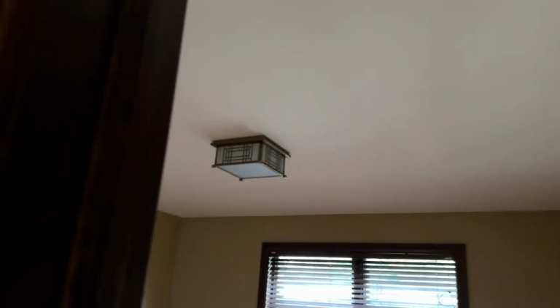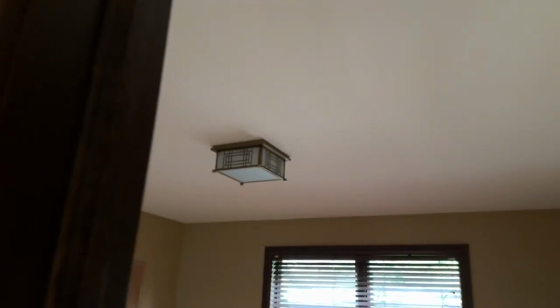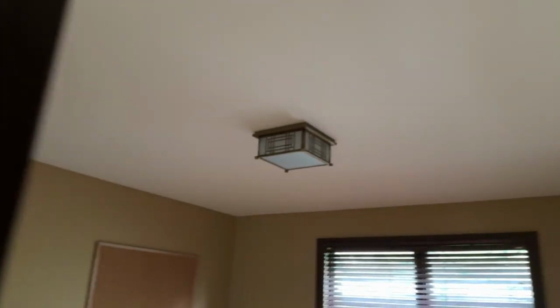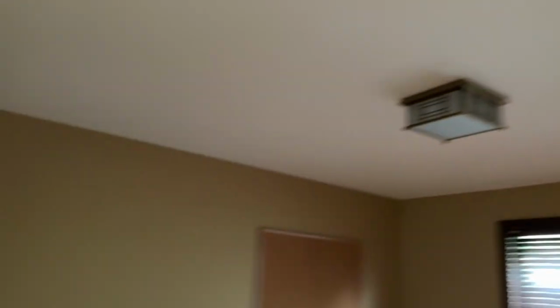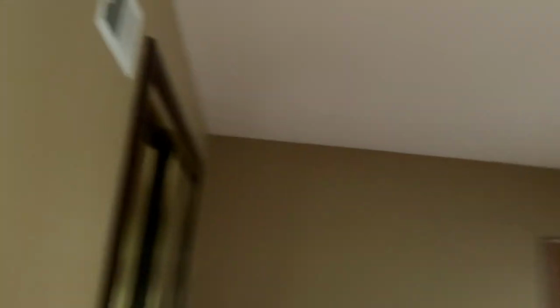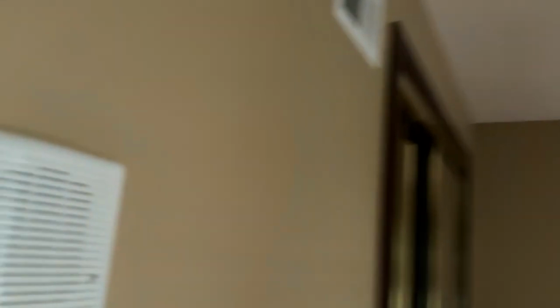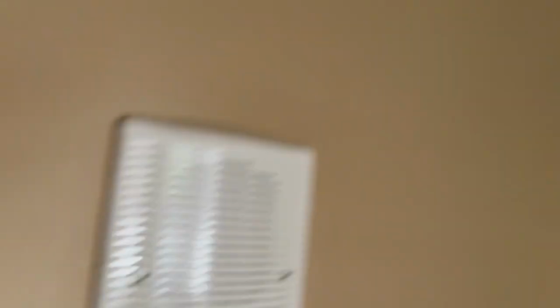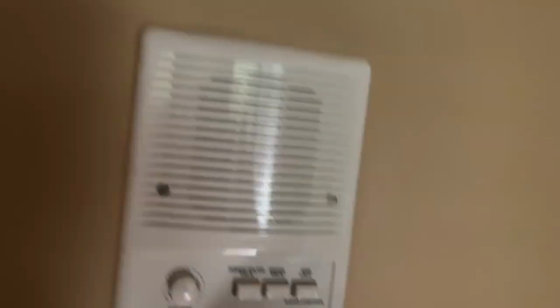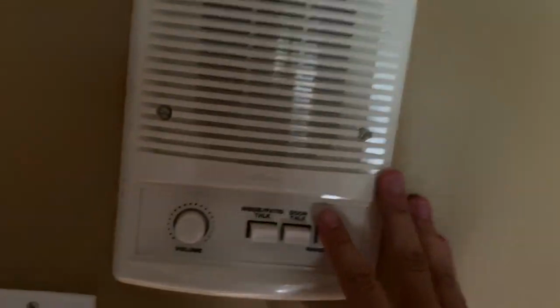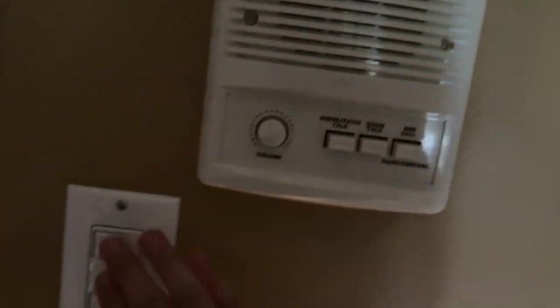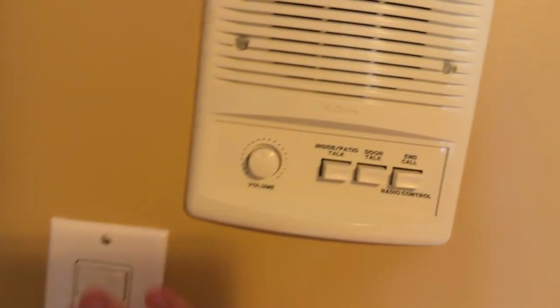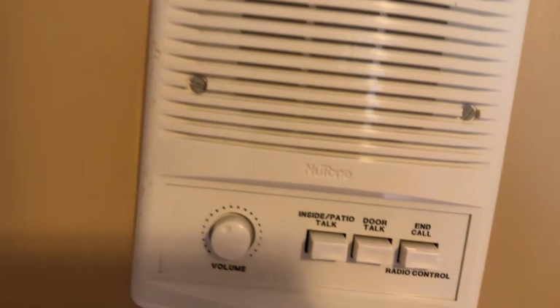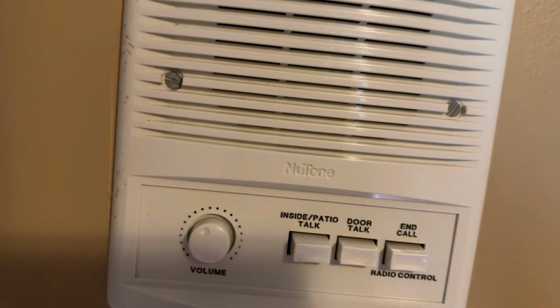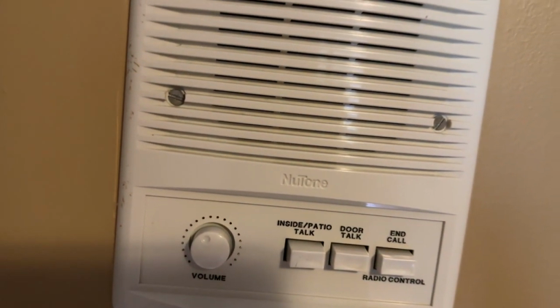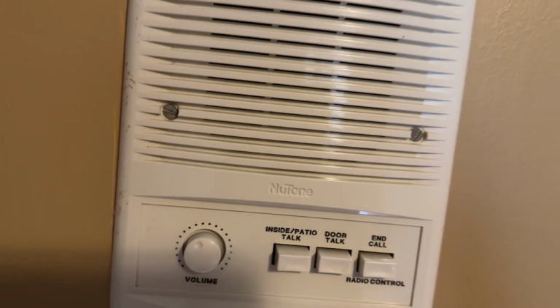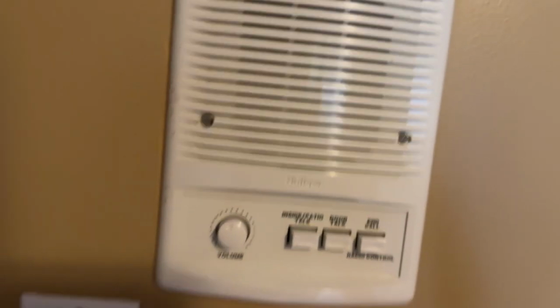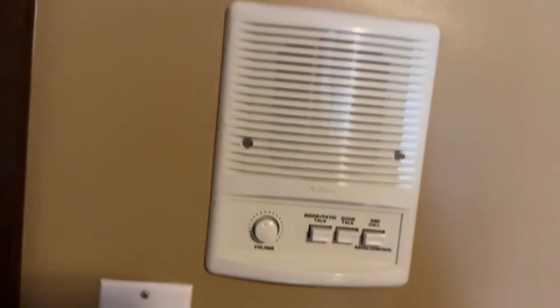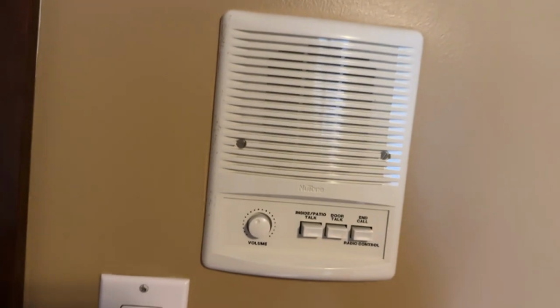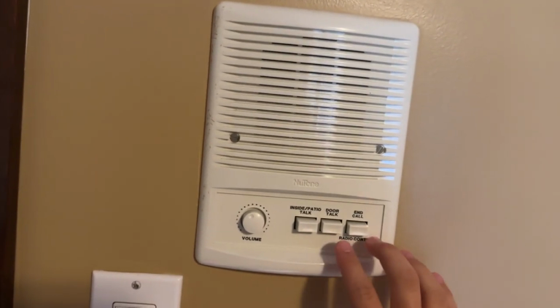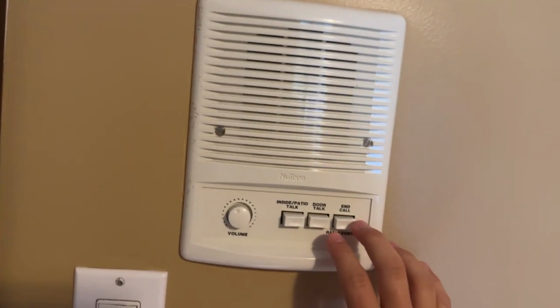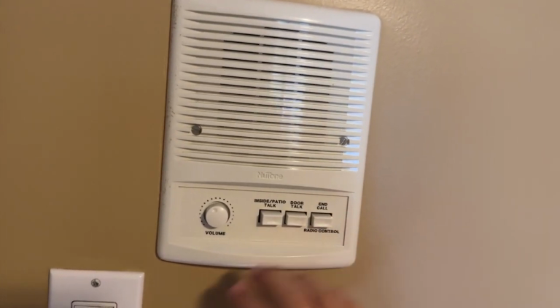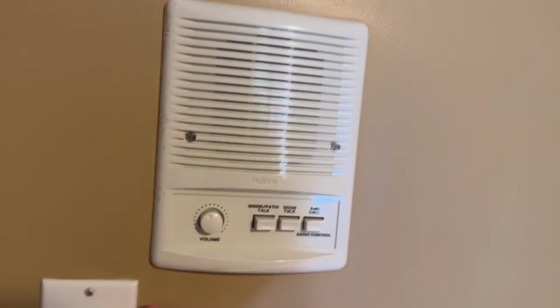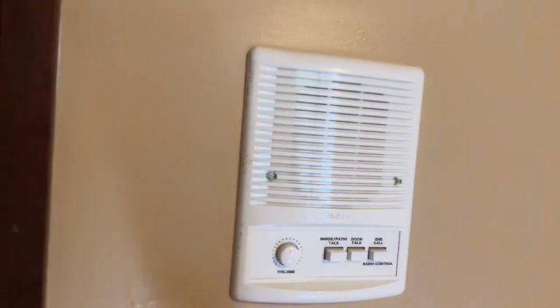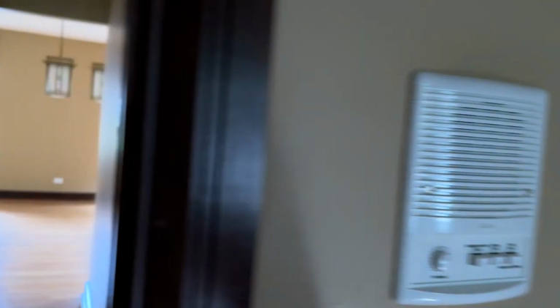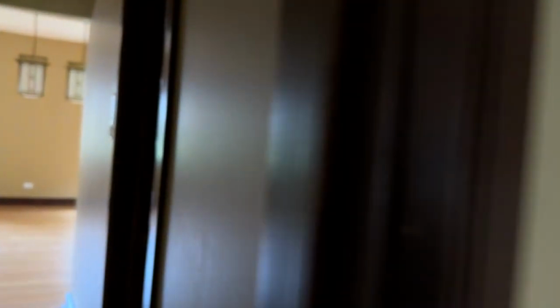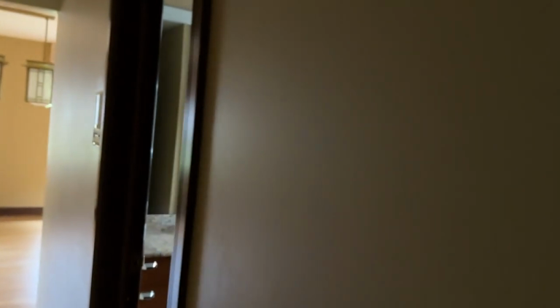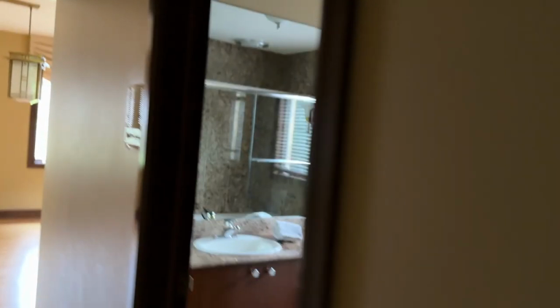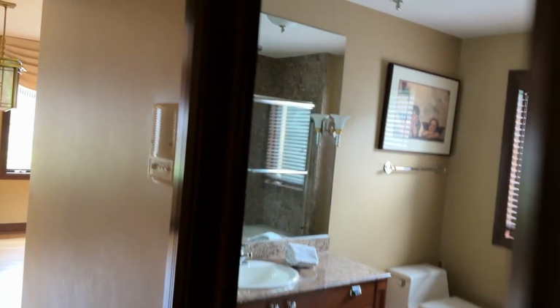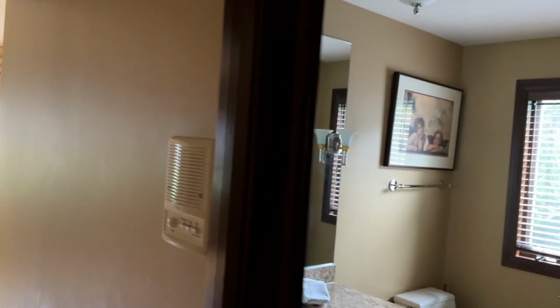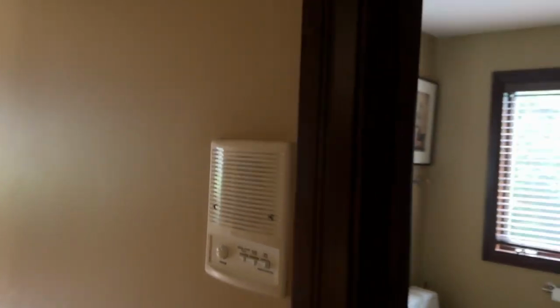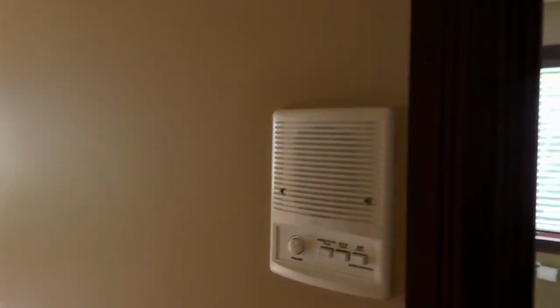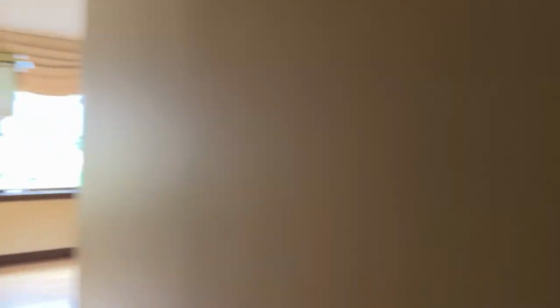By the way, in case you guys are wondering, these are intercom speakers around the house. There's one there, there's one in the hall.